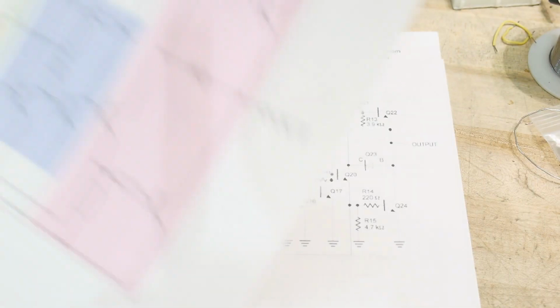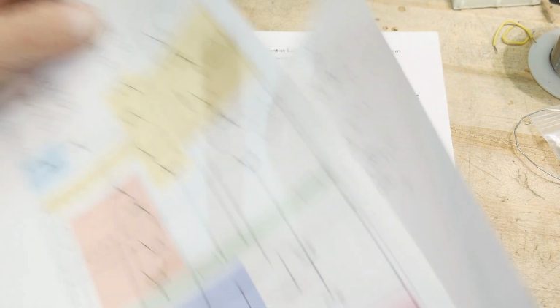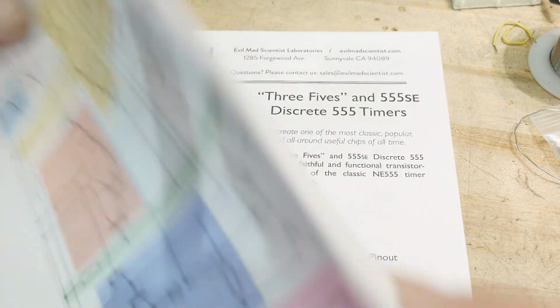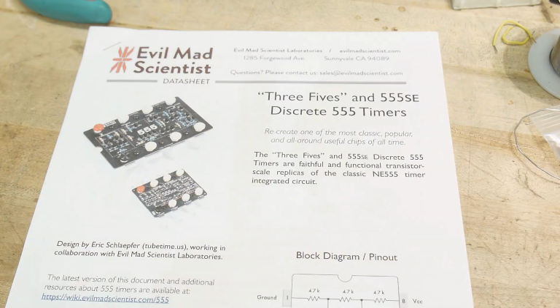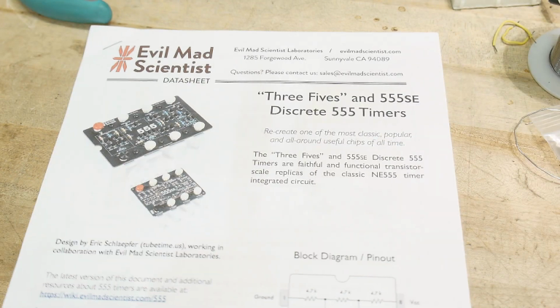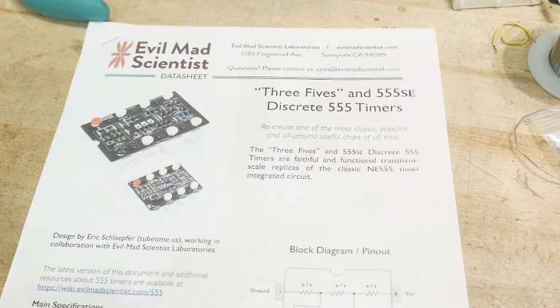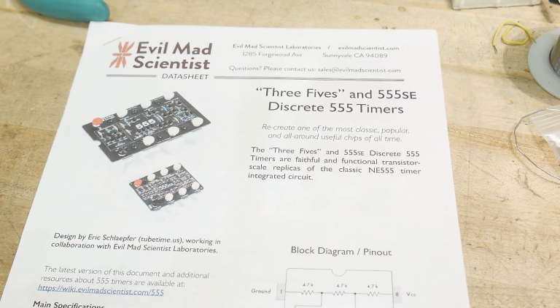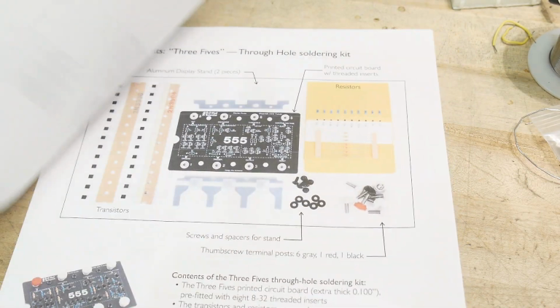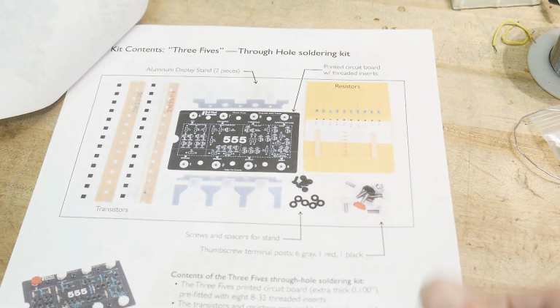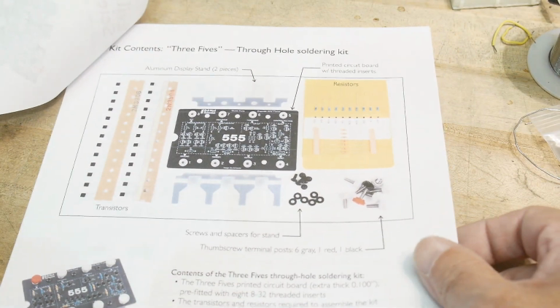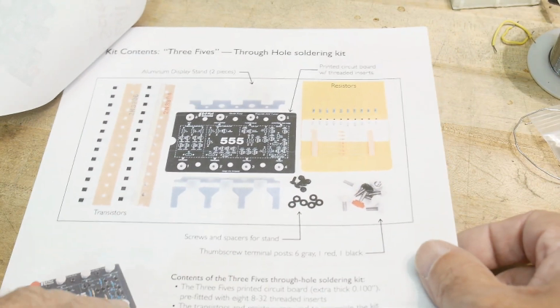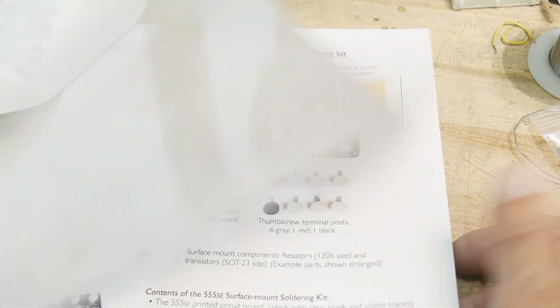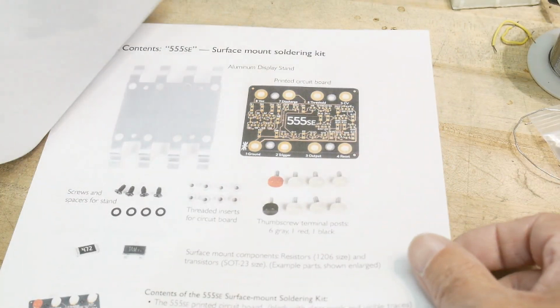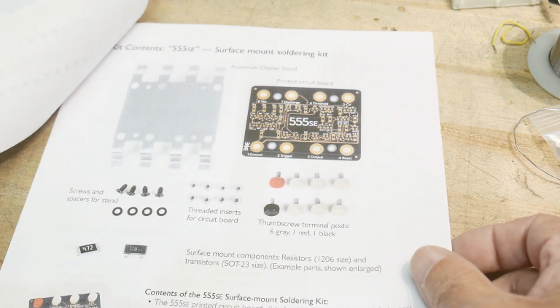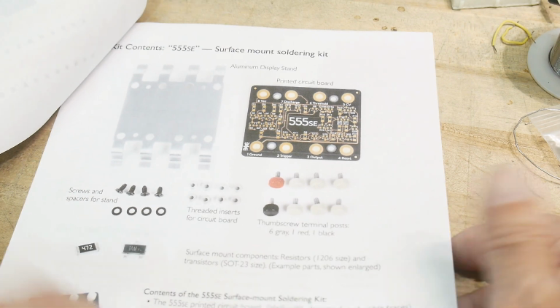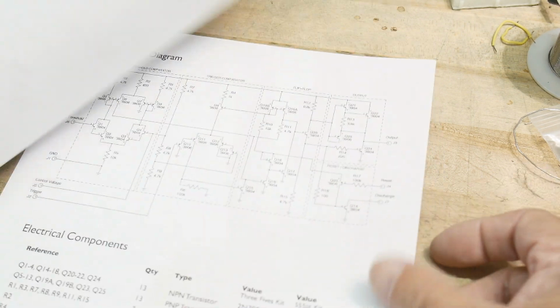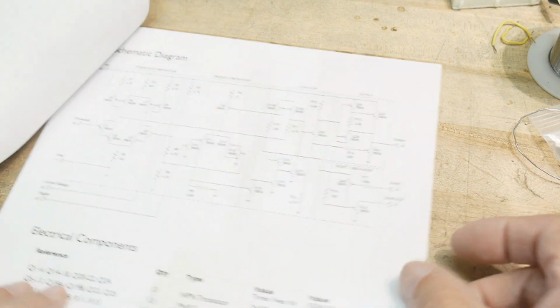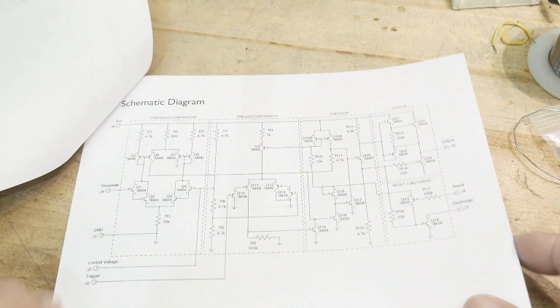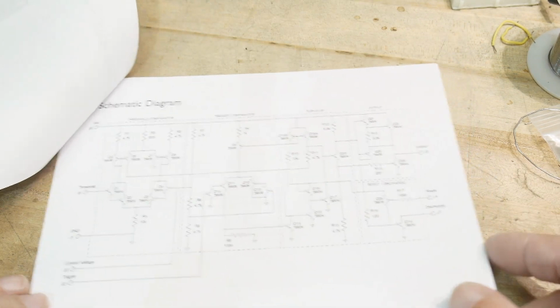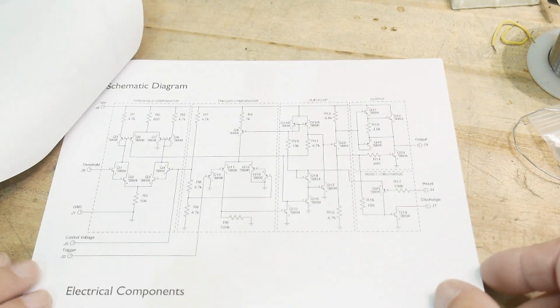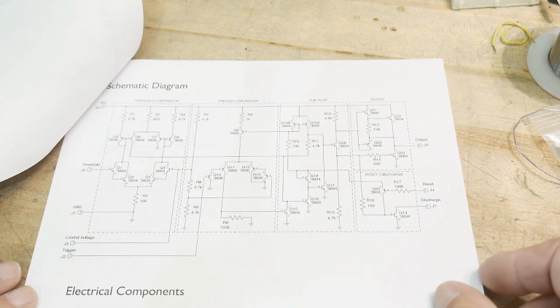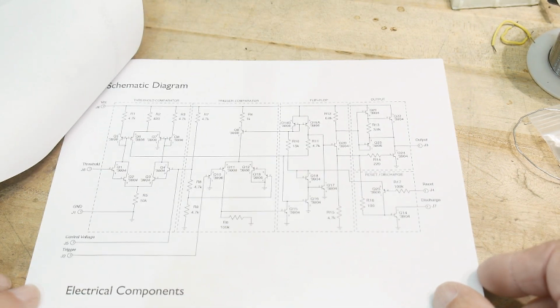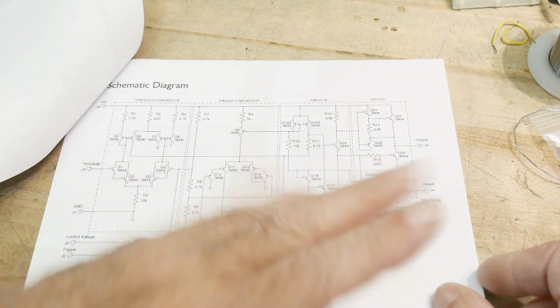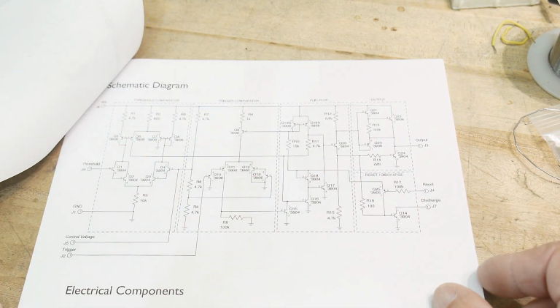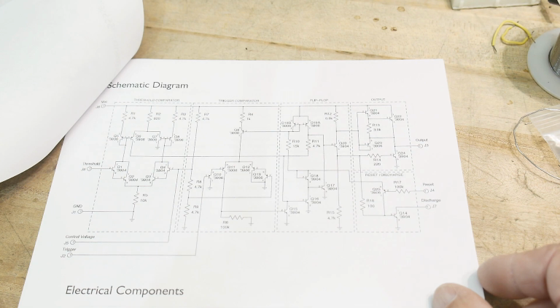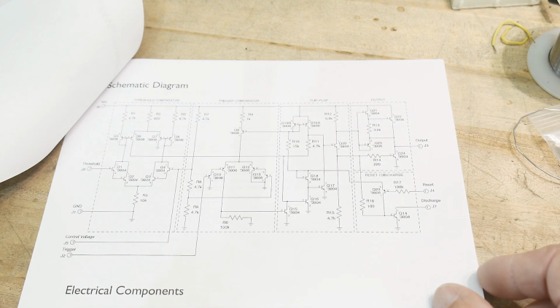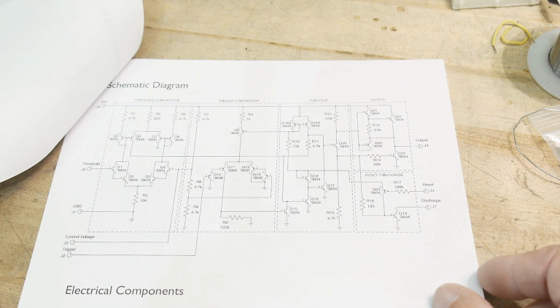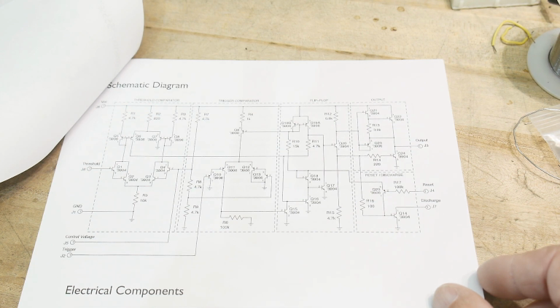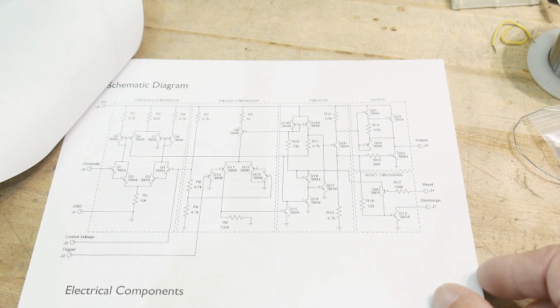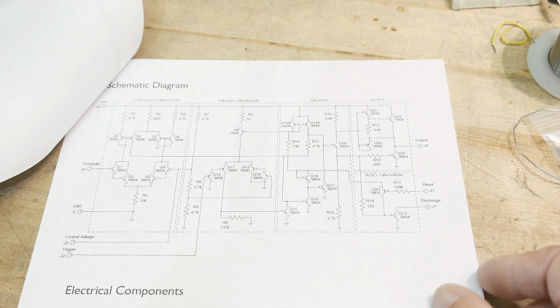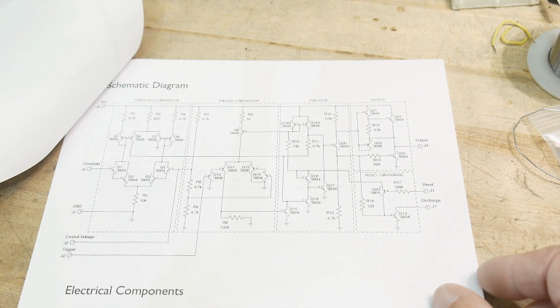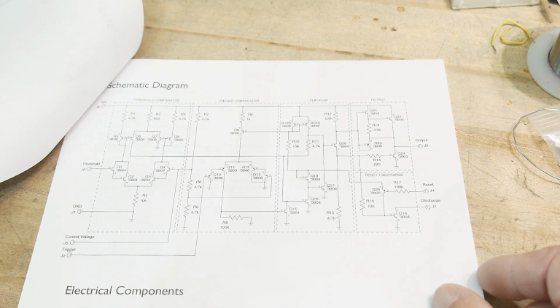Let's take a look at the schematic of the one that we're going to build. Unfortunately, I already built it. Here it is — it's the same schematic, all the same values. Yeah, it looks like the schematic.